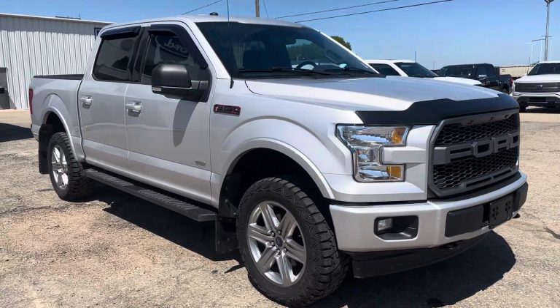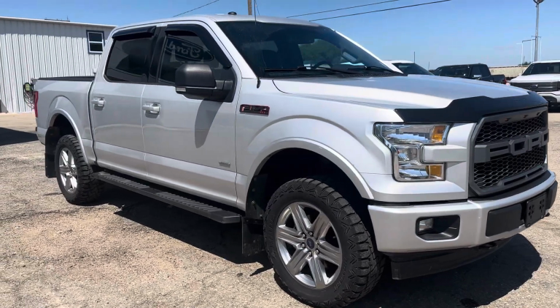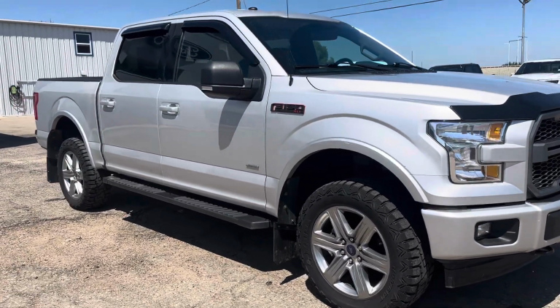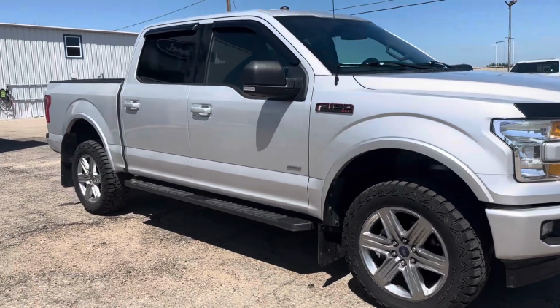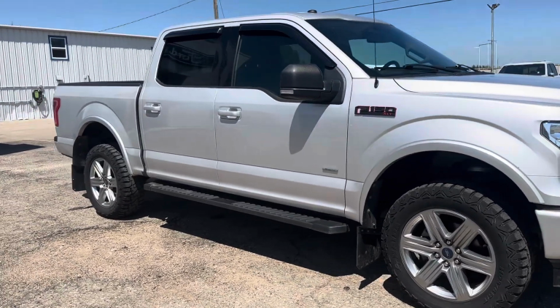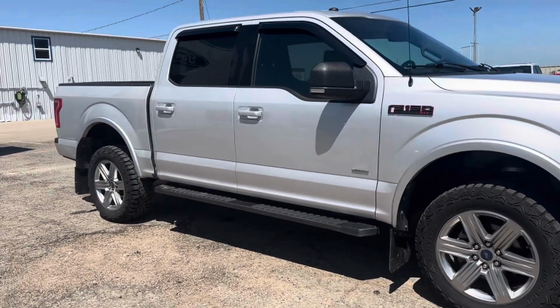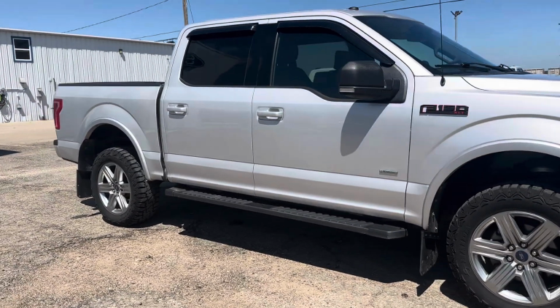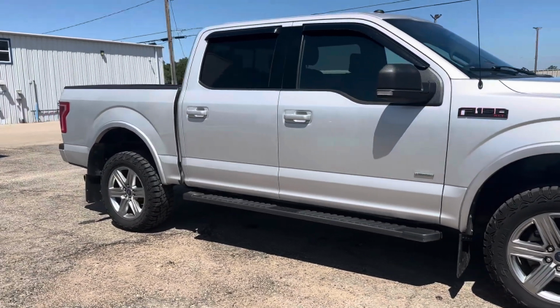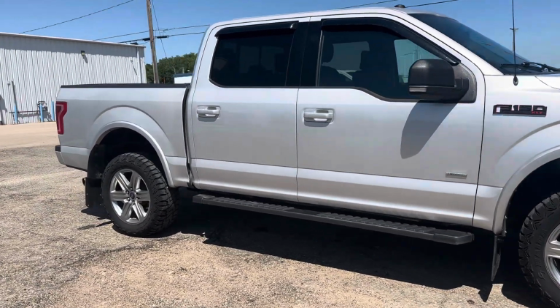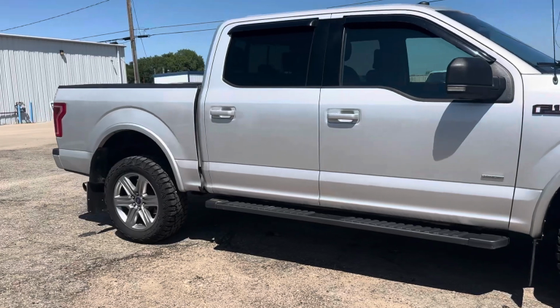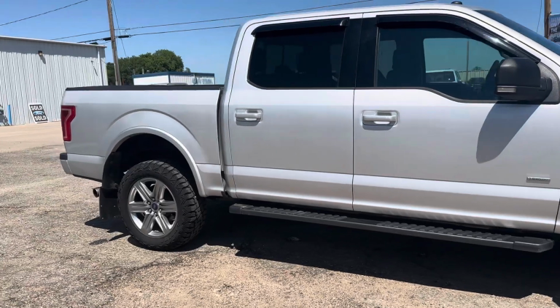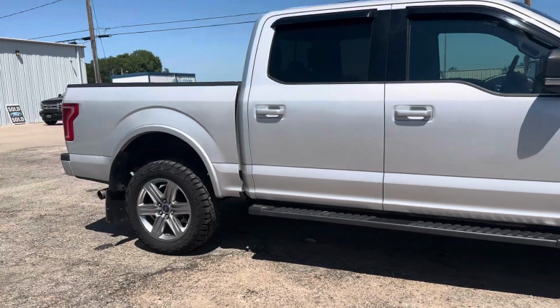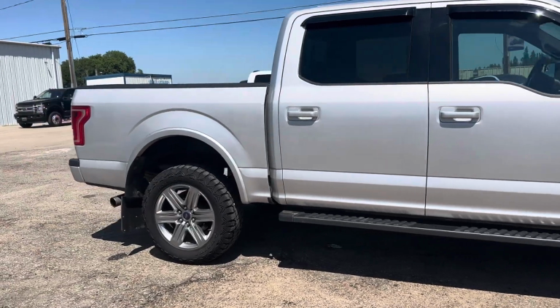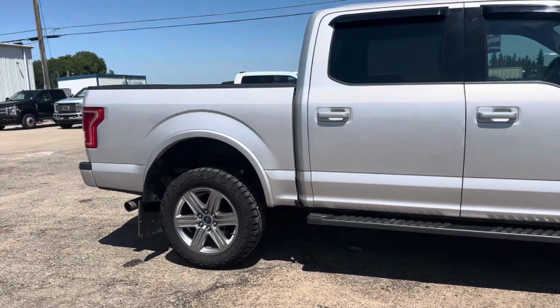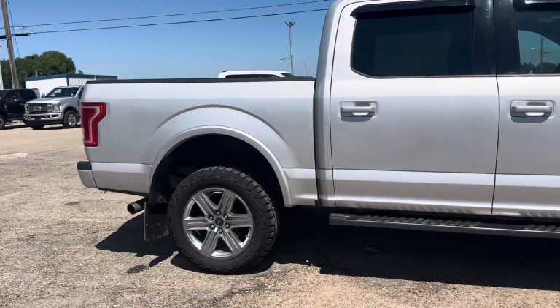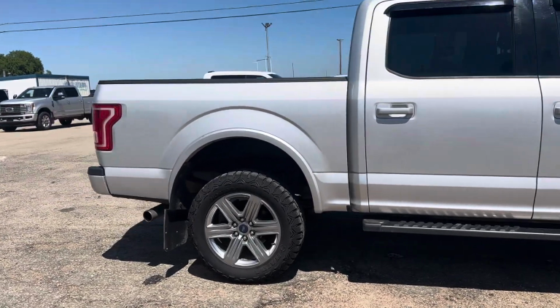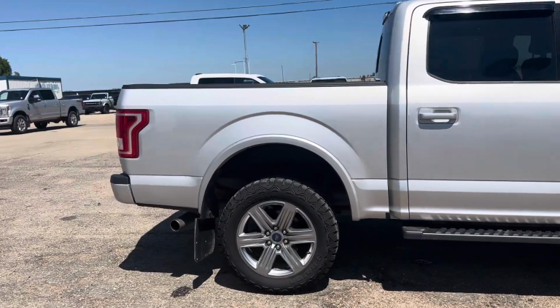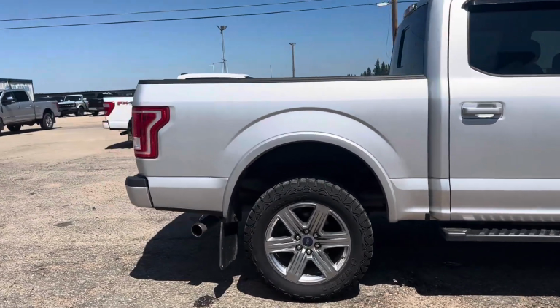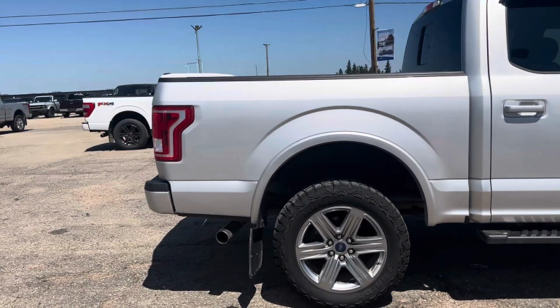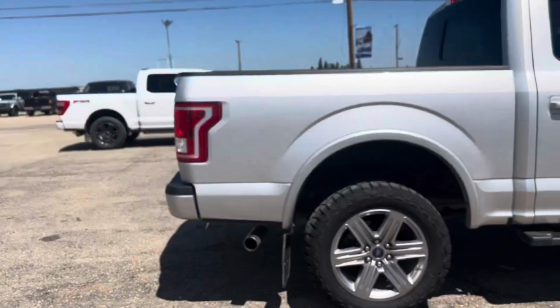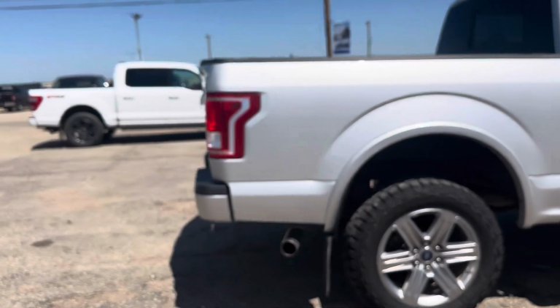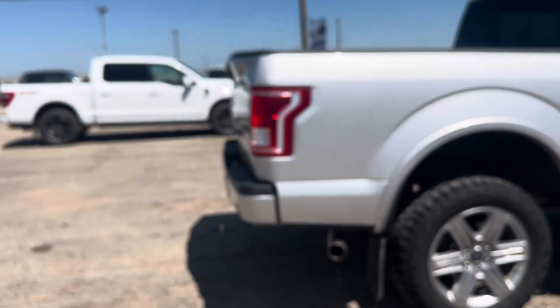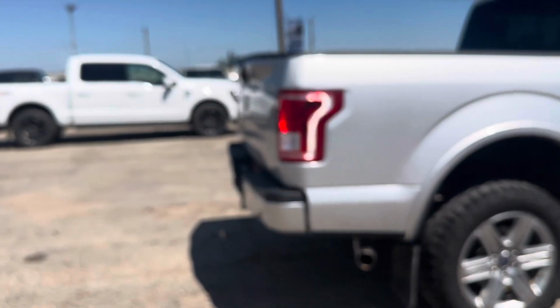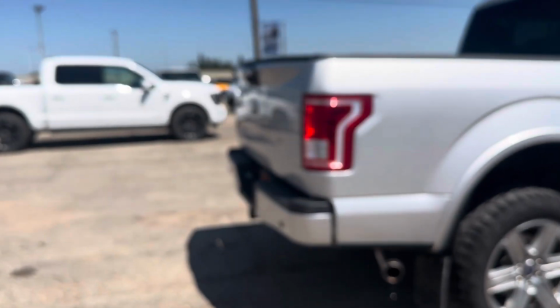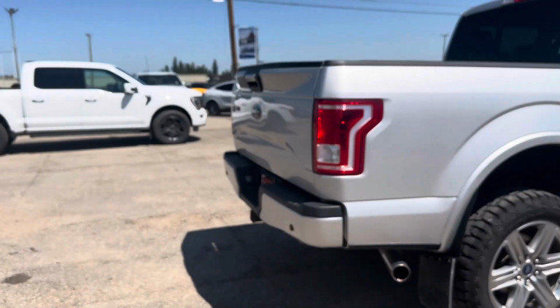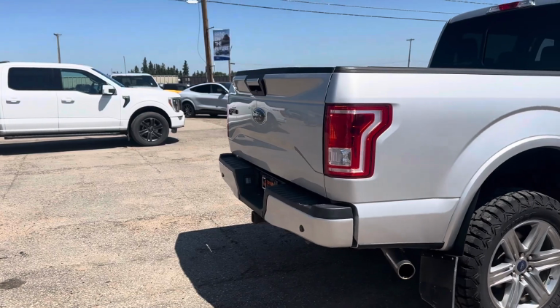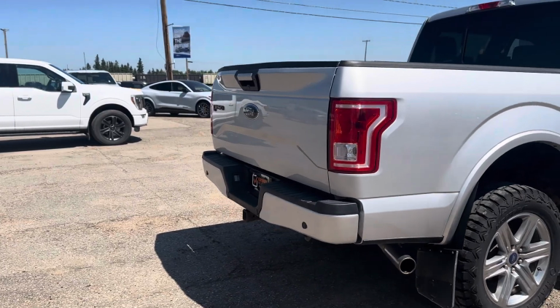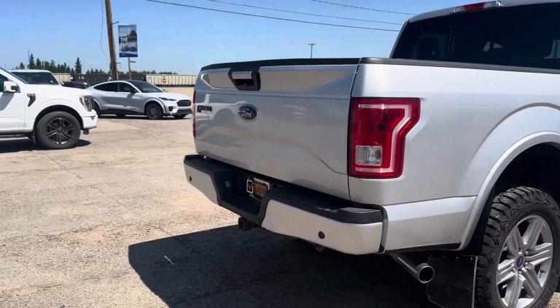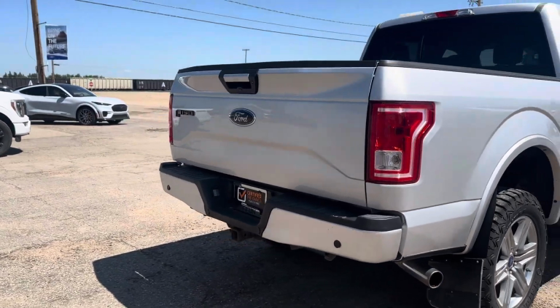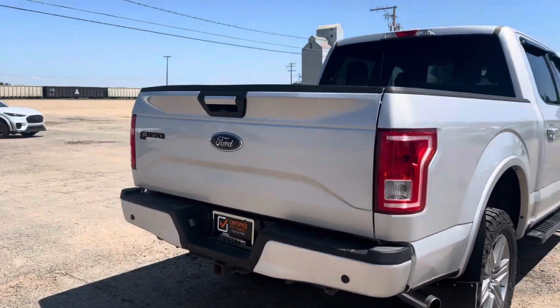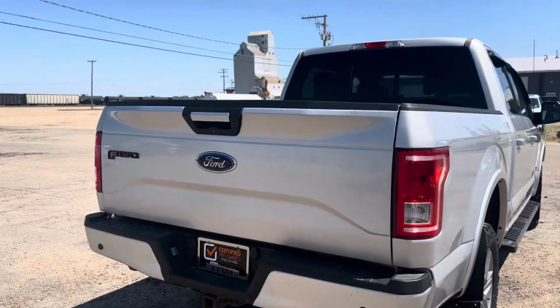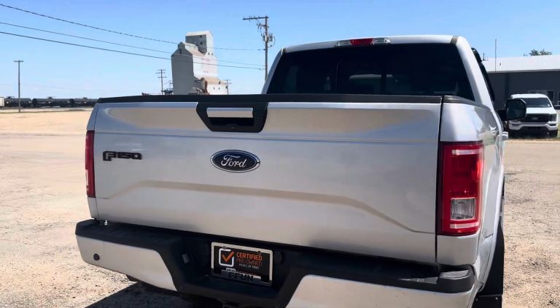Check out this 2017 Ford F-150 XLT in this nice silver color. It has a backup camera as well as a tow package. The back window opens up too.